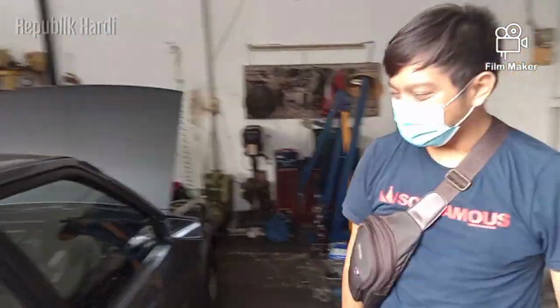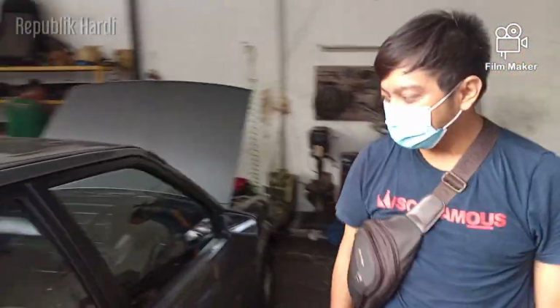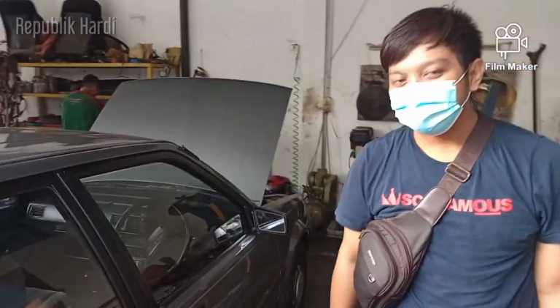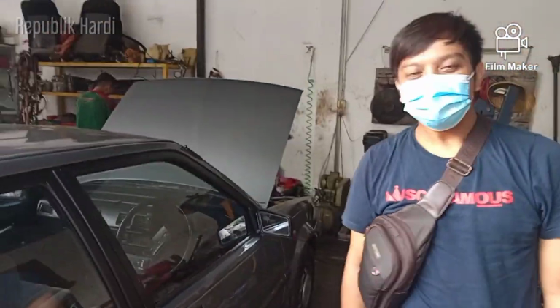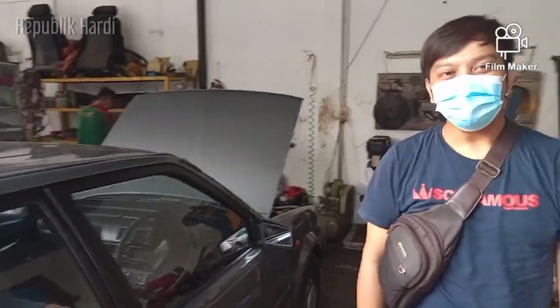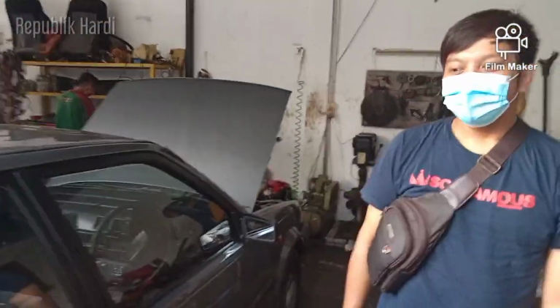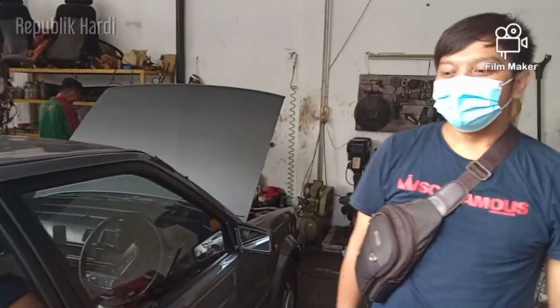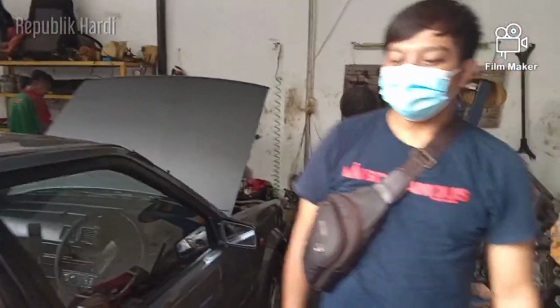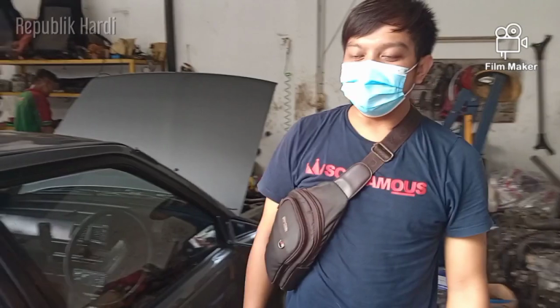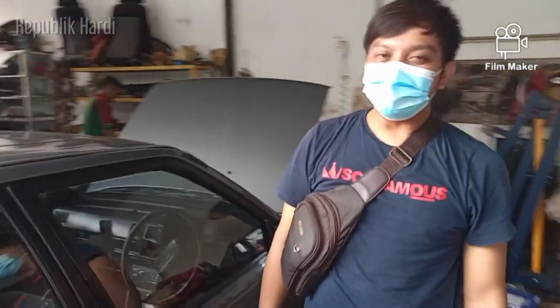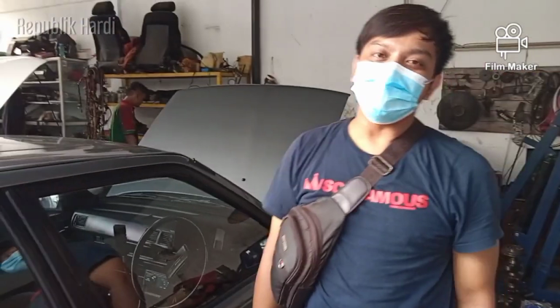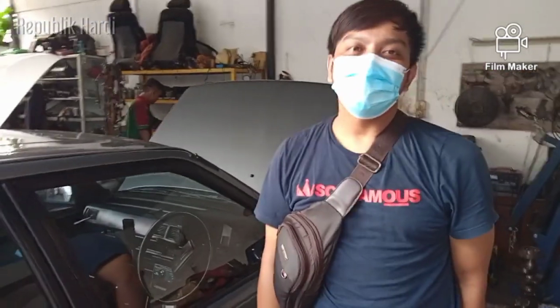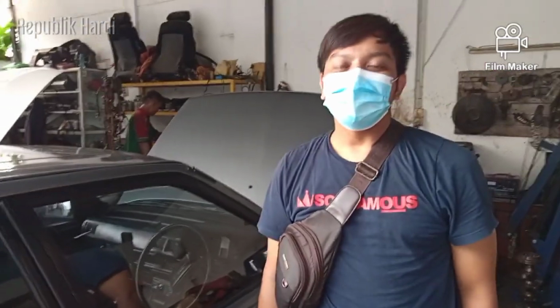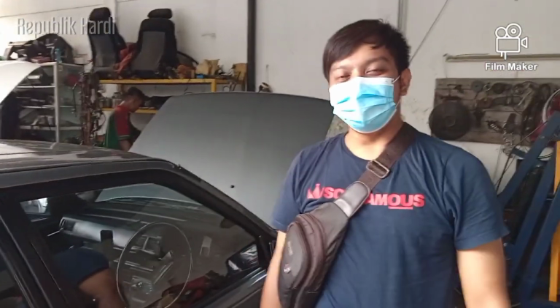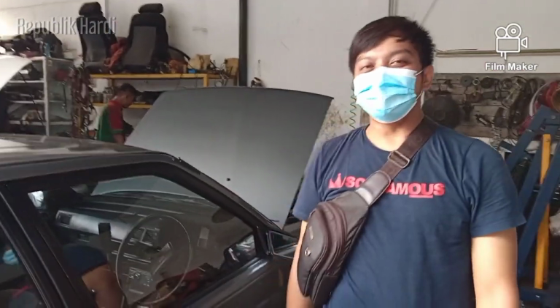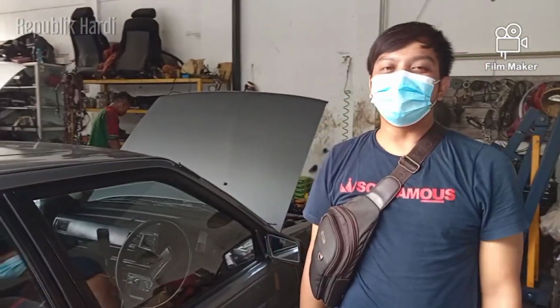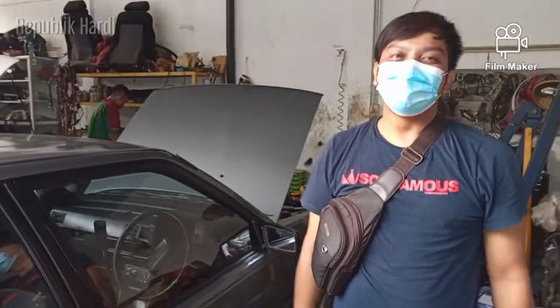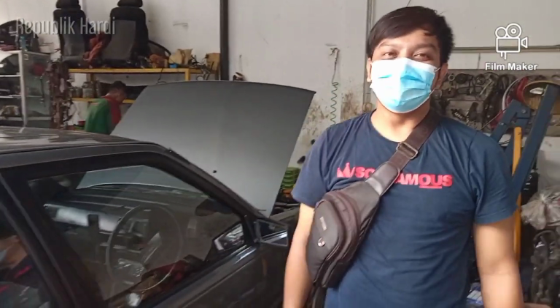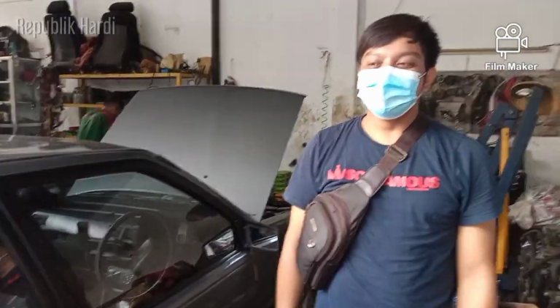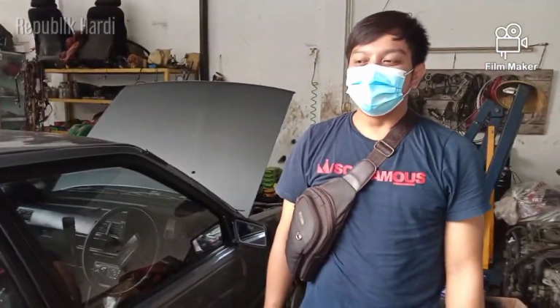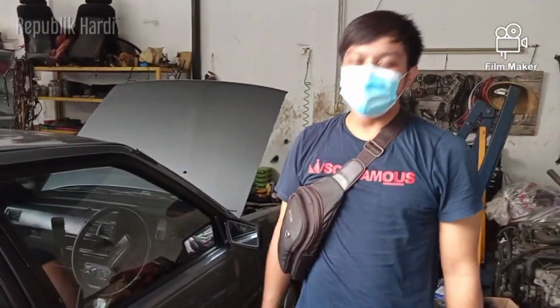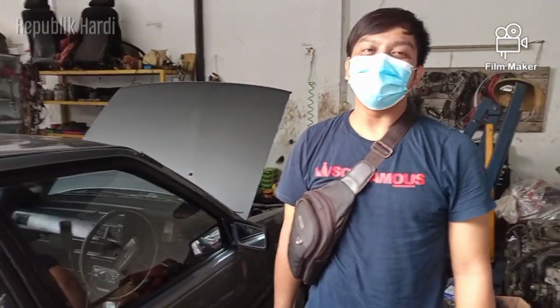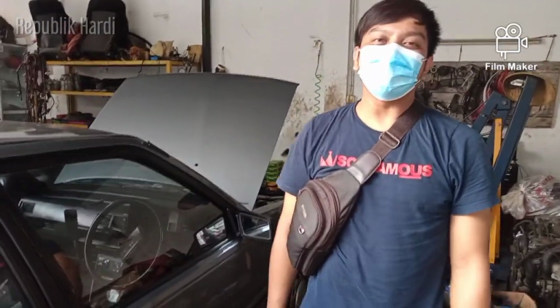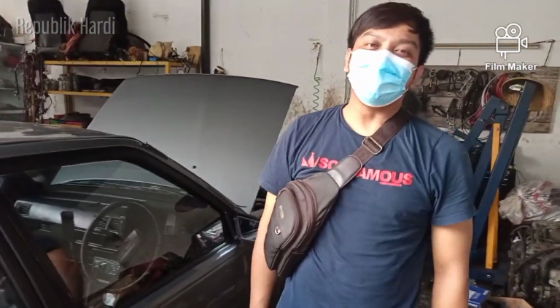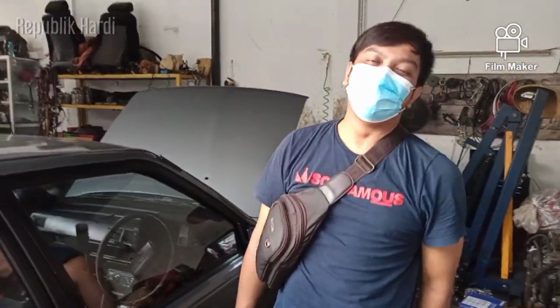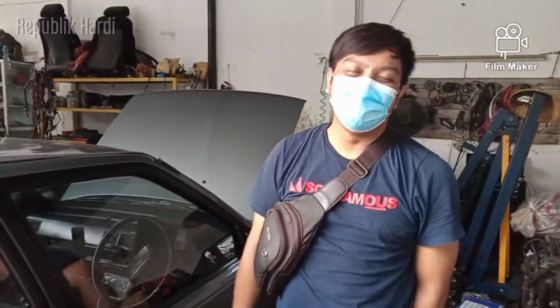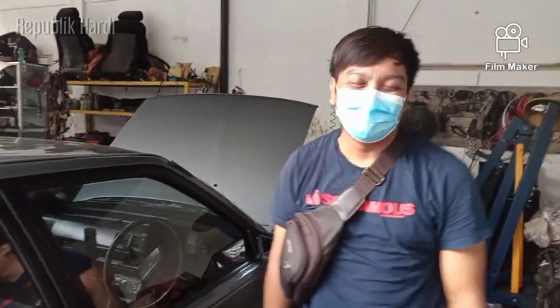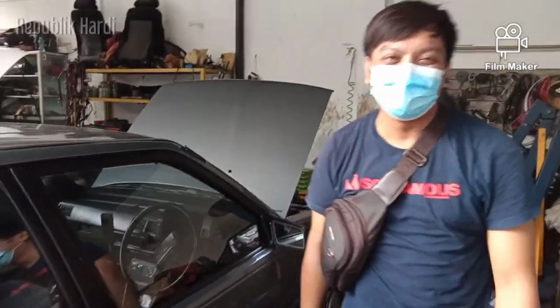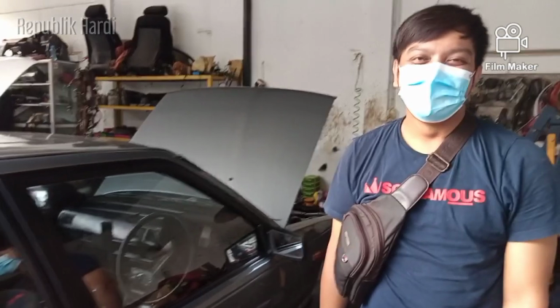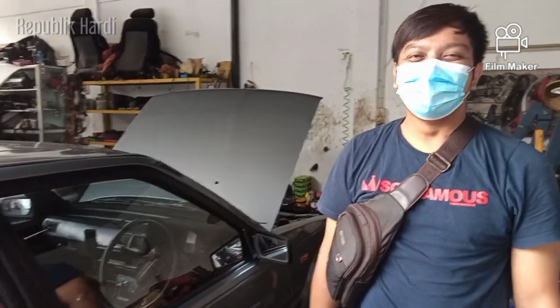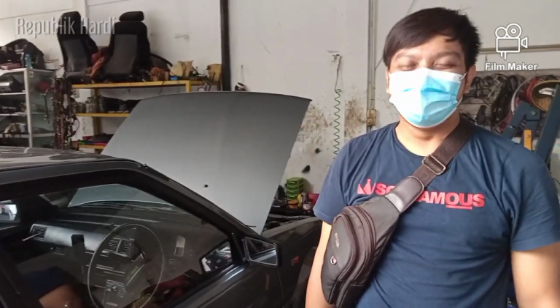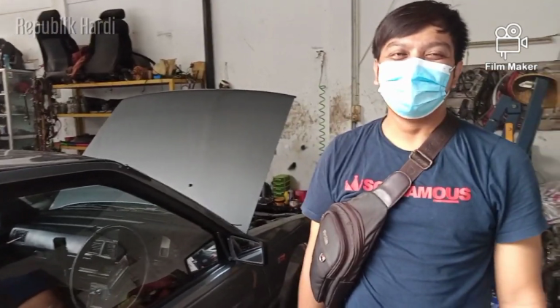Jadi dari mana nih om datangnya? Dari Bandung om. Oh dari Bandung! Ini bawa mobil dari Bandung sampai ke sini, ke Ciputra — gila luar biasa.